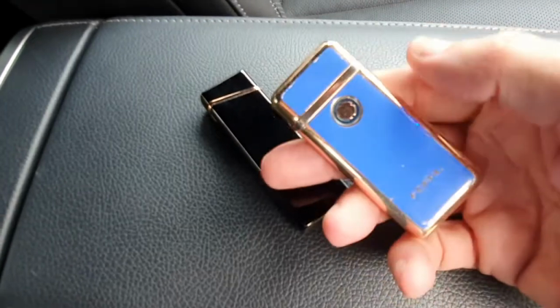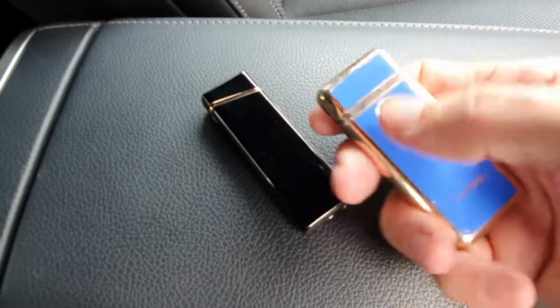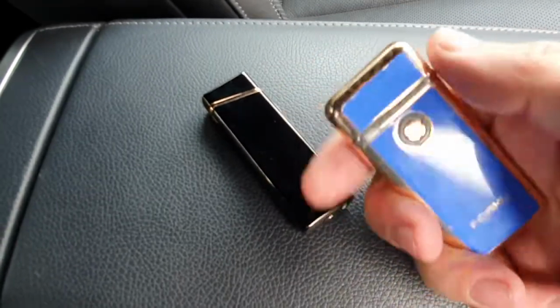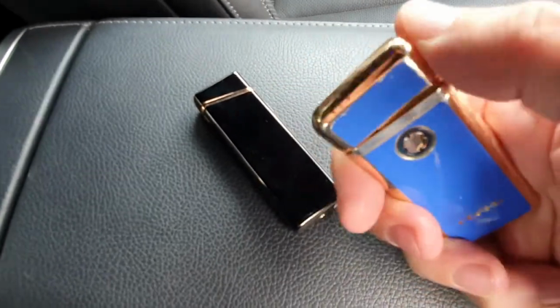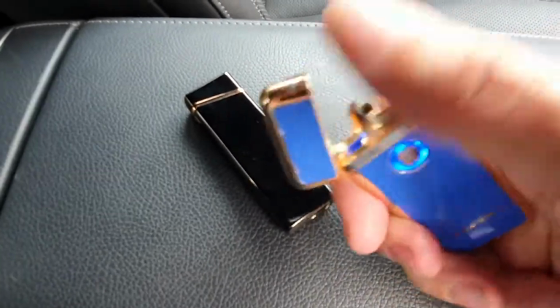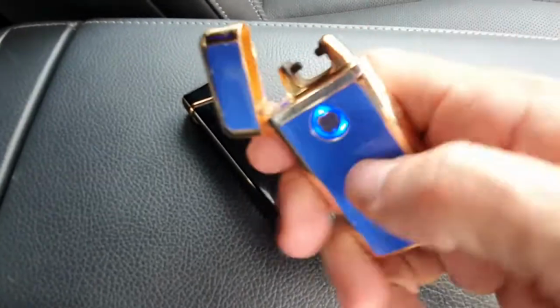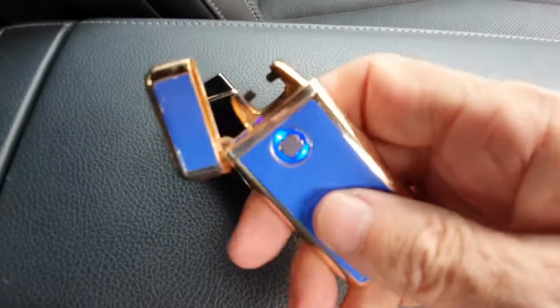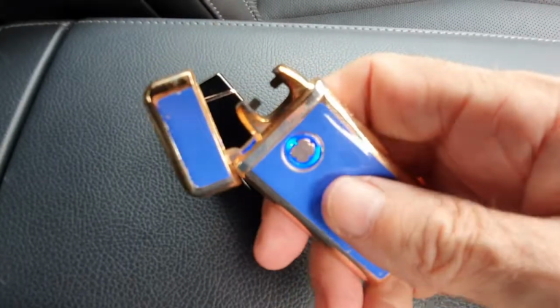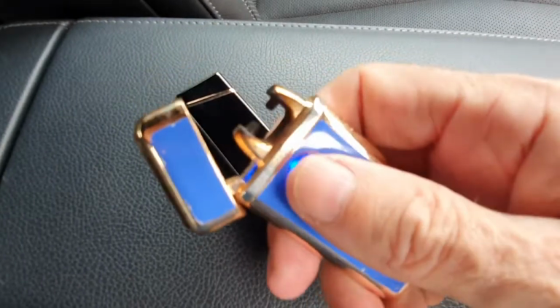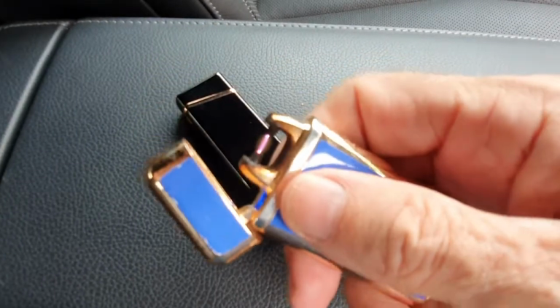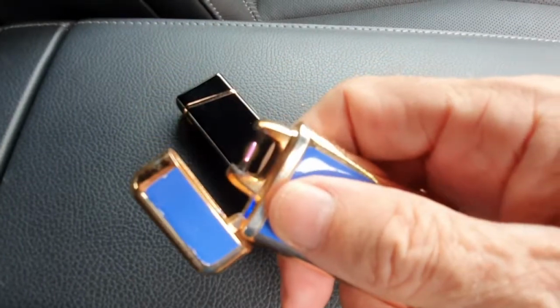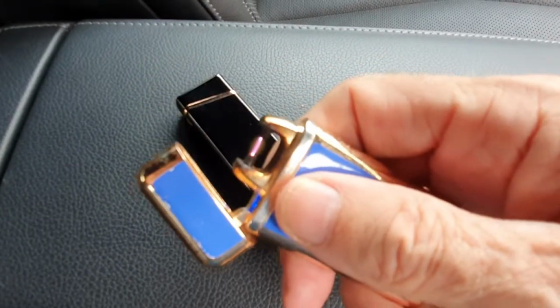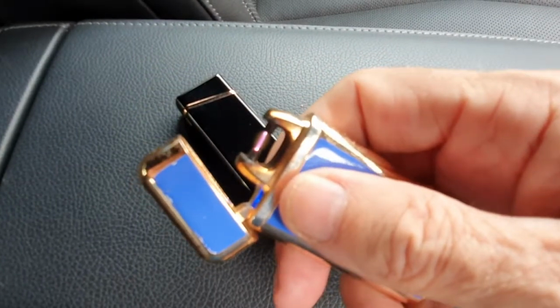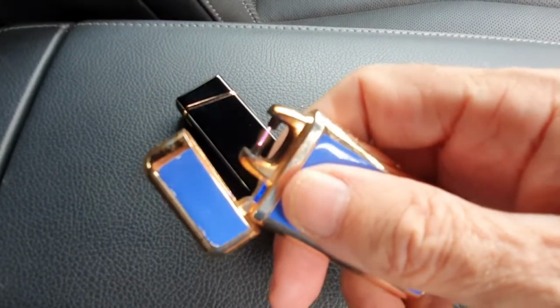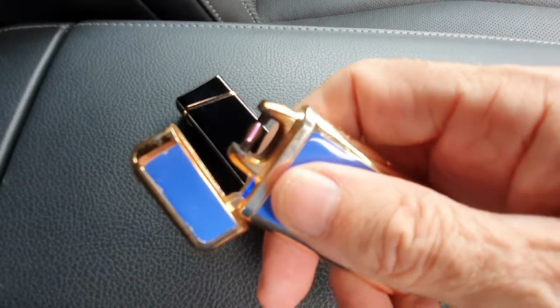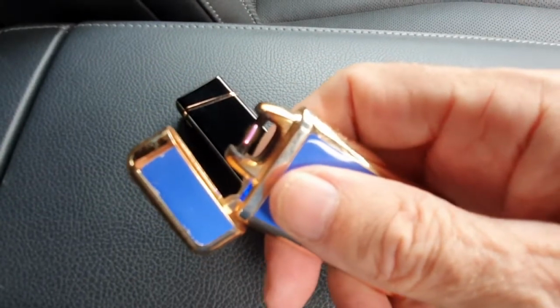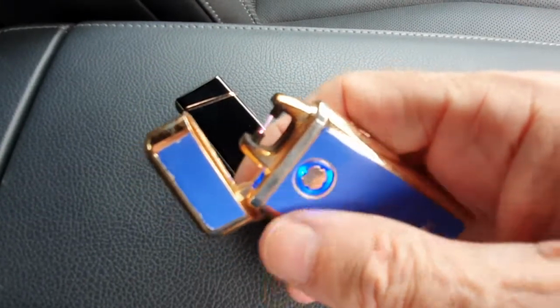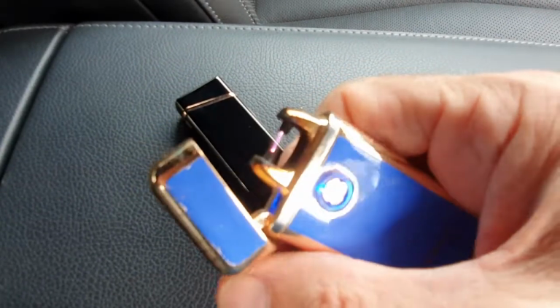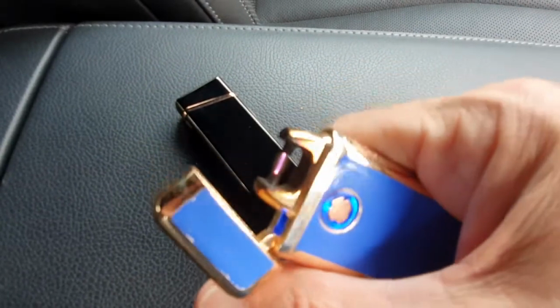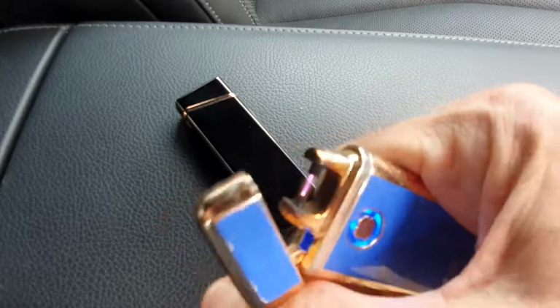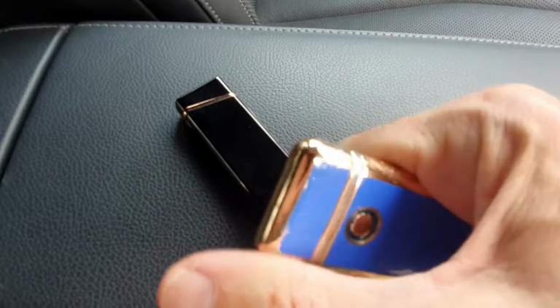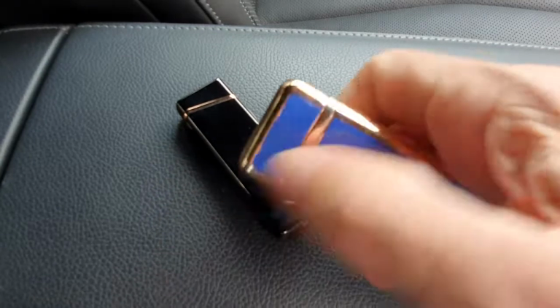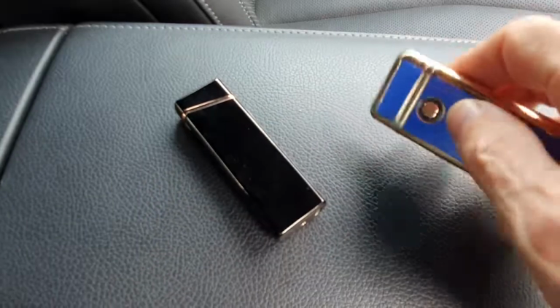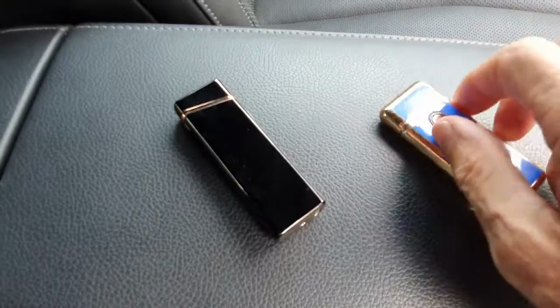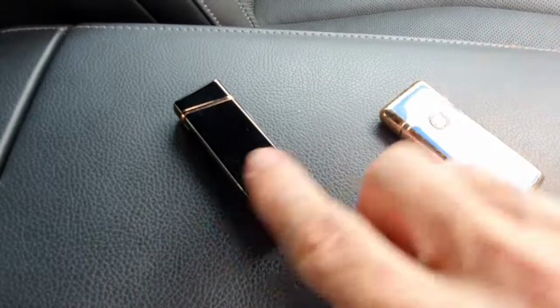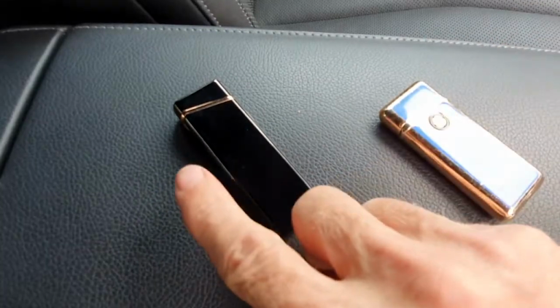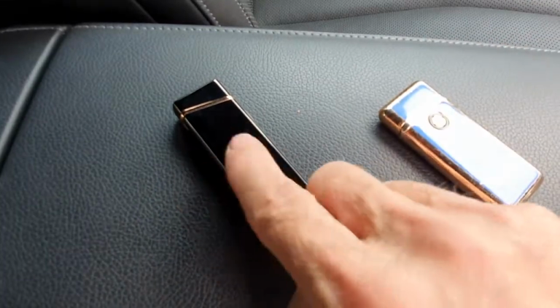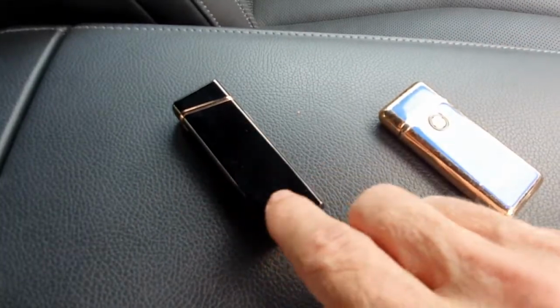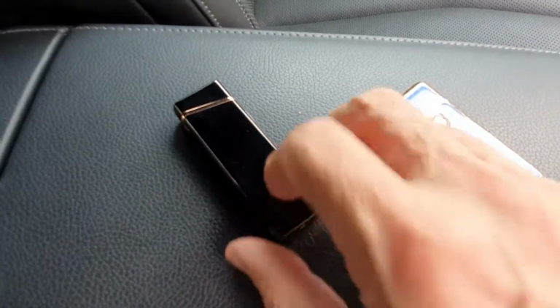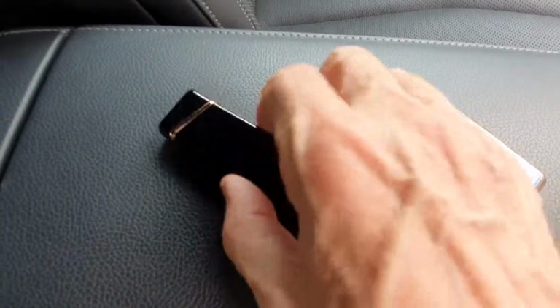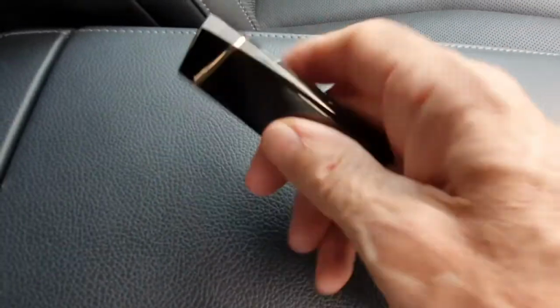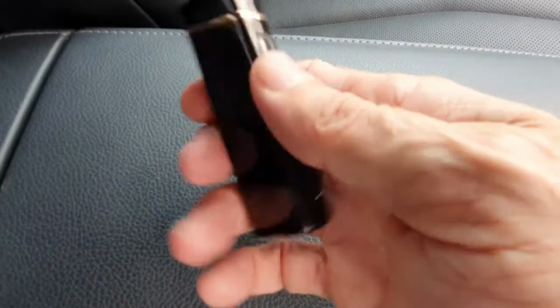This is my old one — just a single arc one, as you can see. Not quite as easy to use to light cigarettes, and that's one of the reasons why I've replaced it with this new one.